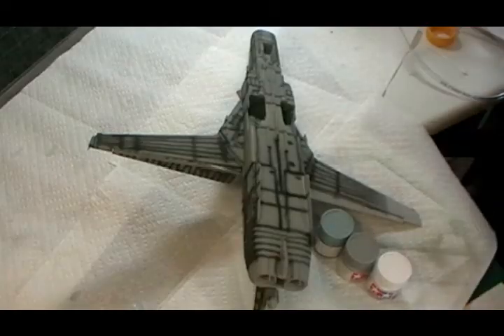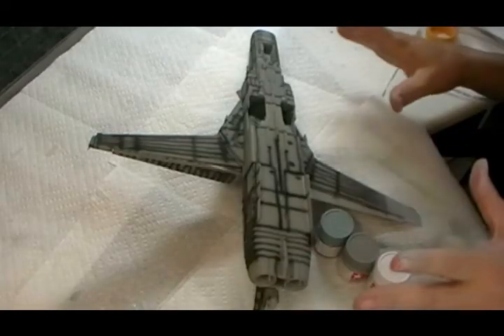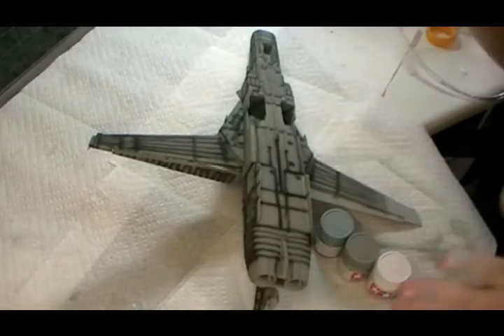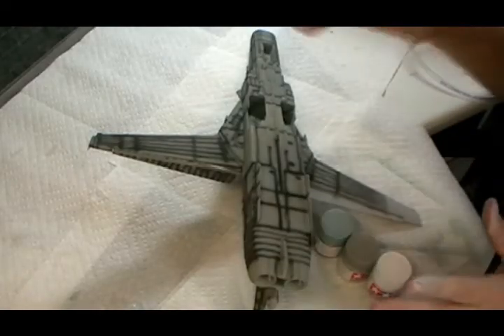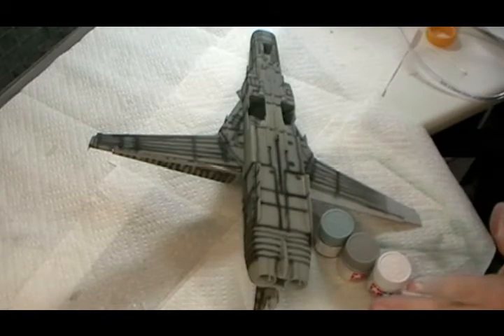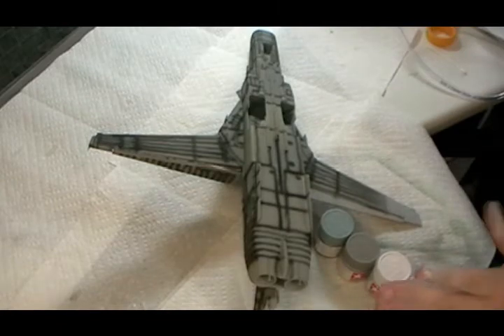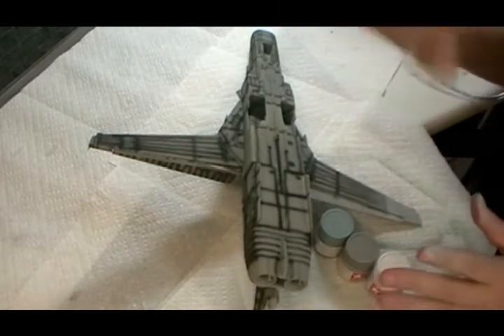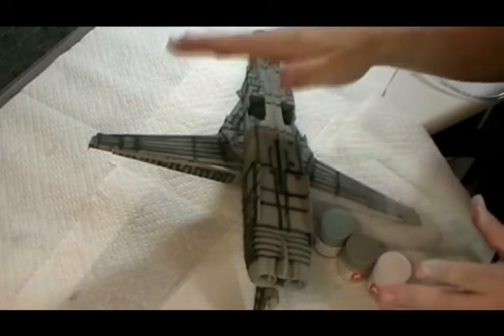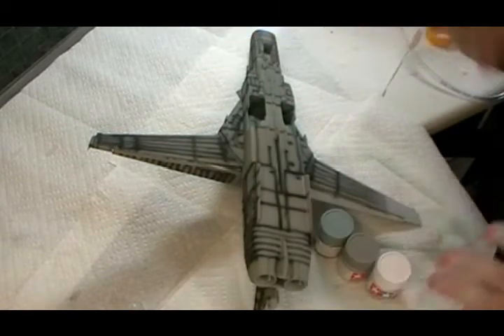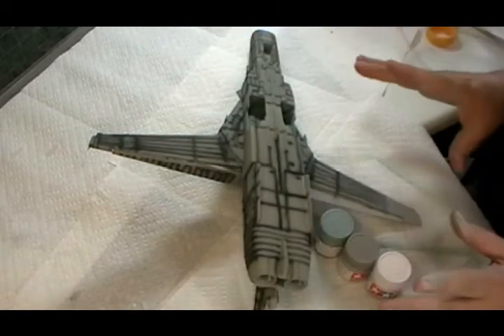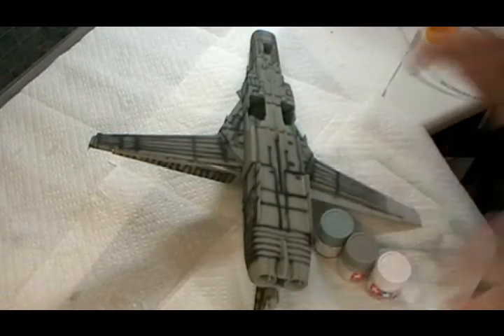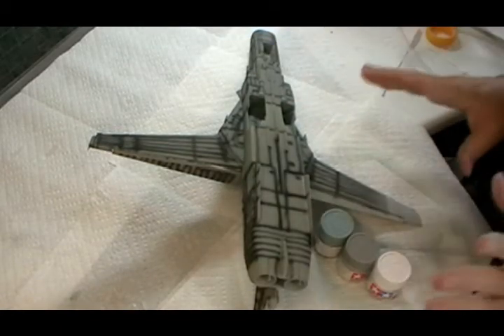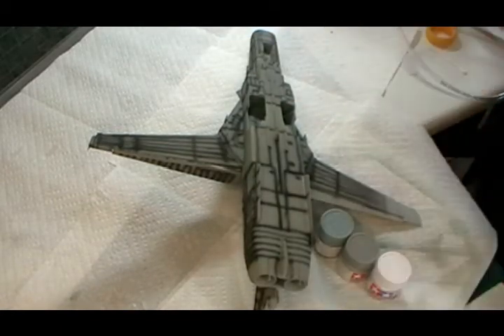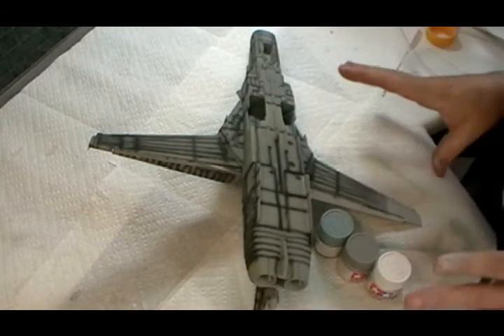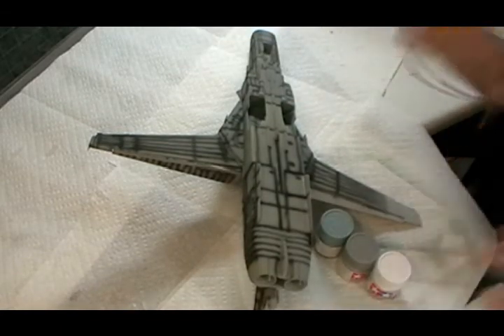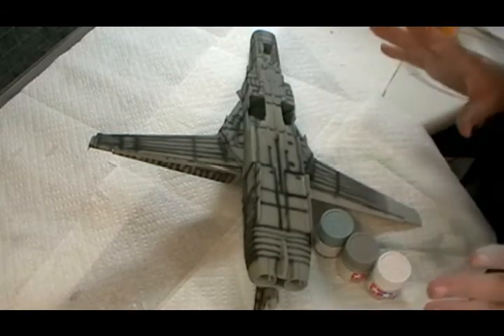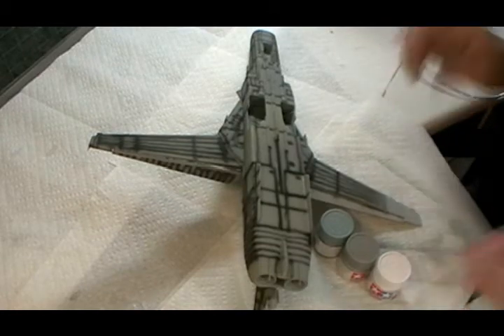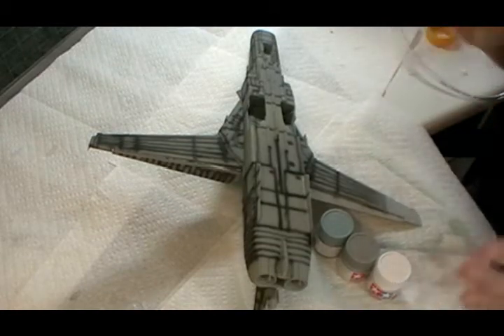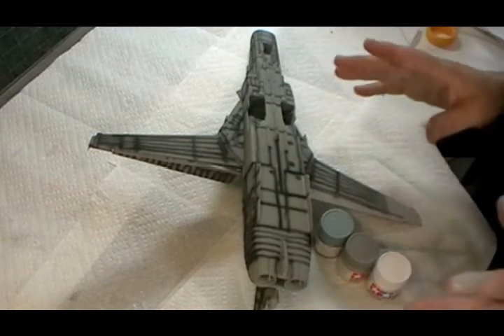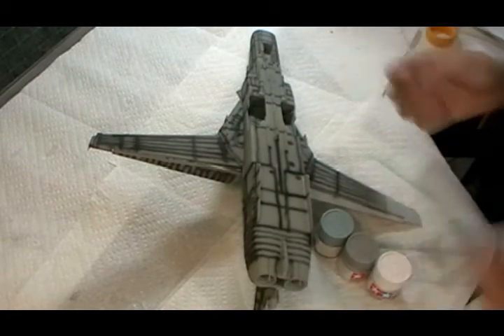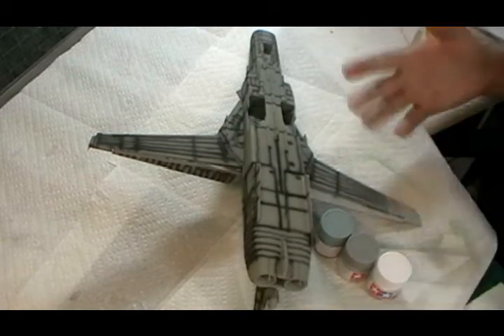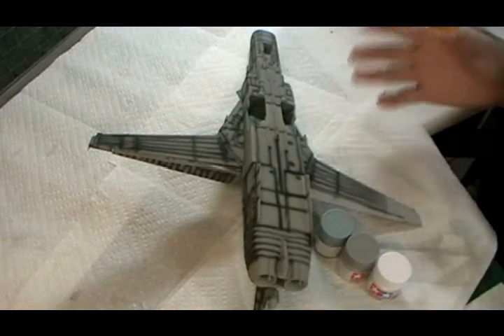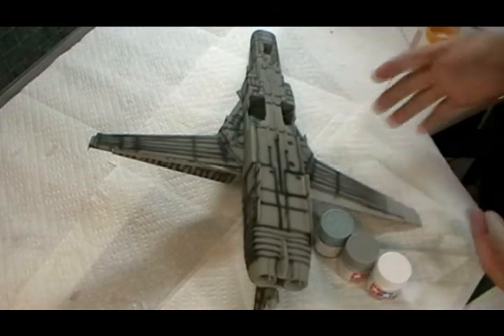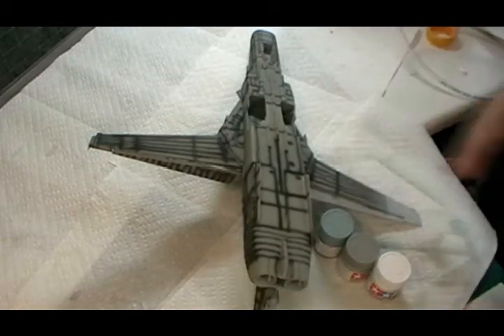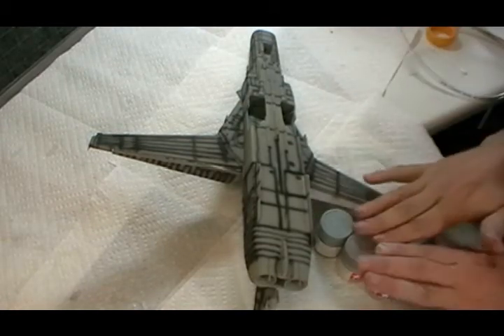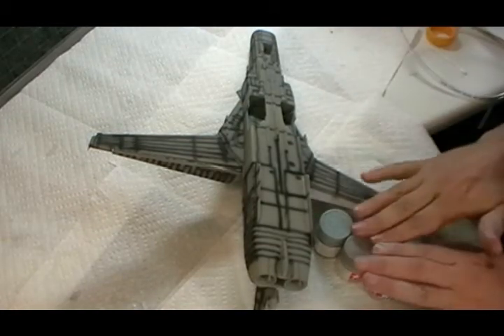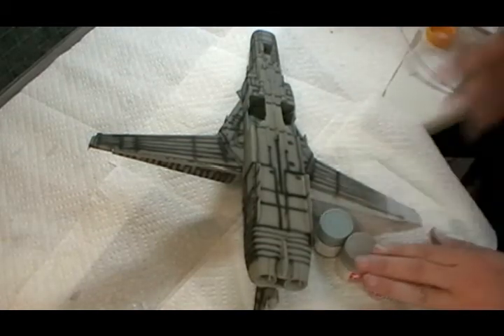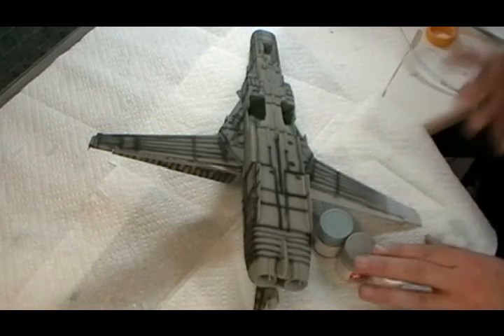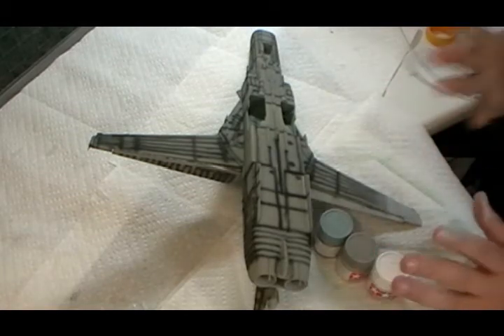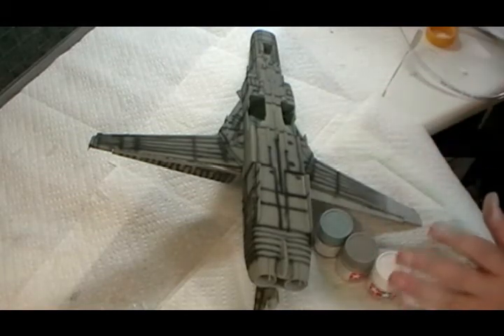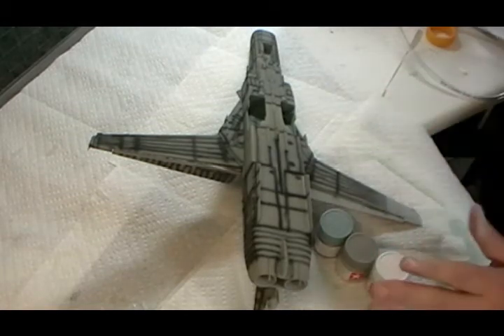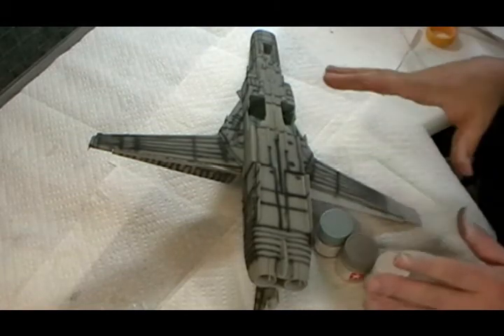We're now over at the spray bay with everything cleaned away. We've checked all the panel lines and everything looks fine. The pre-shading is all done and gone on a treat. One issue is that the call-outs for Russian paints — especially in acrylic — can be quite hard to find the right ones for the underside.